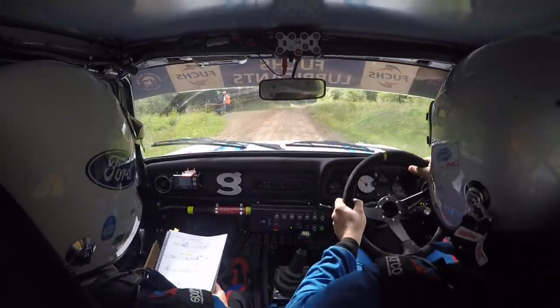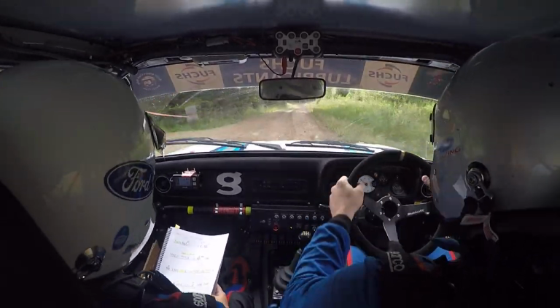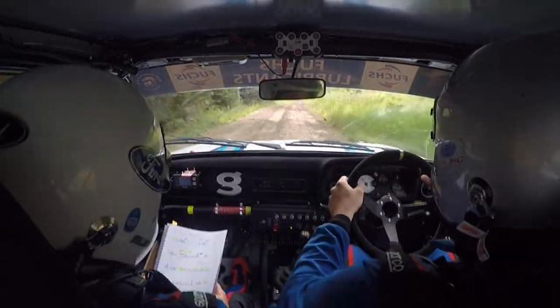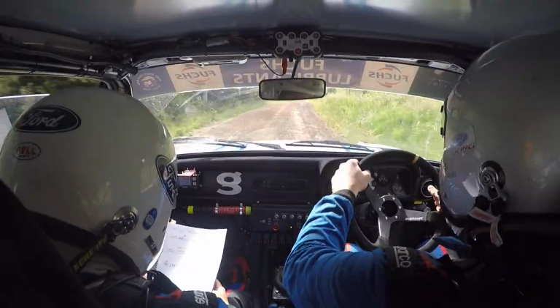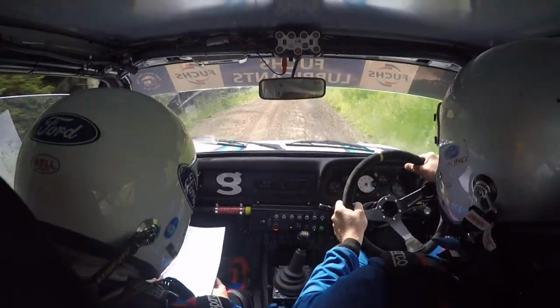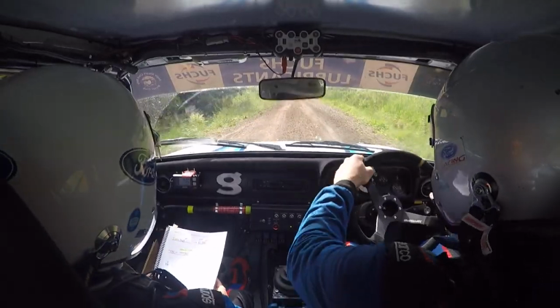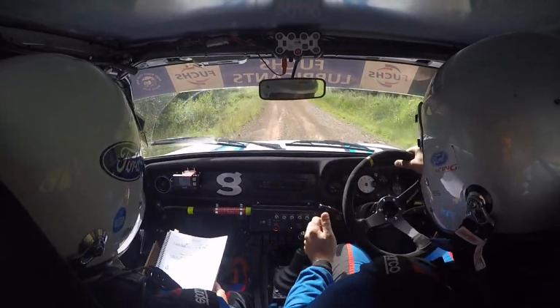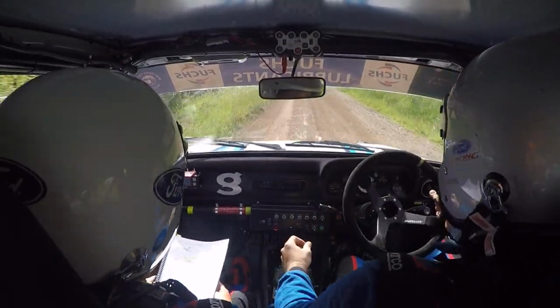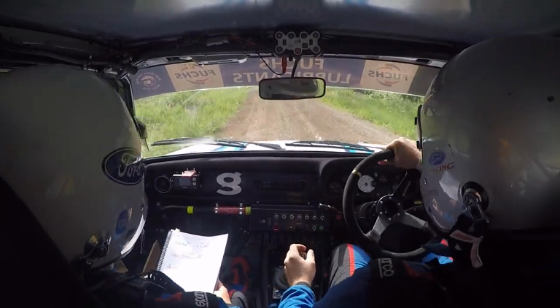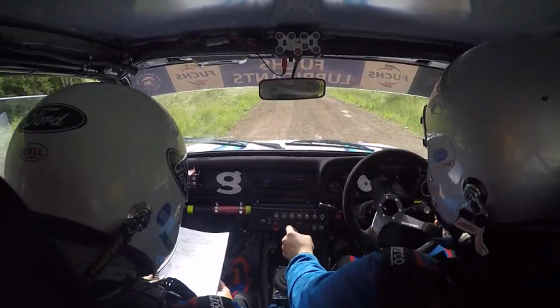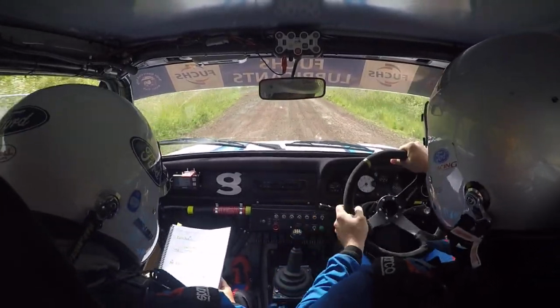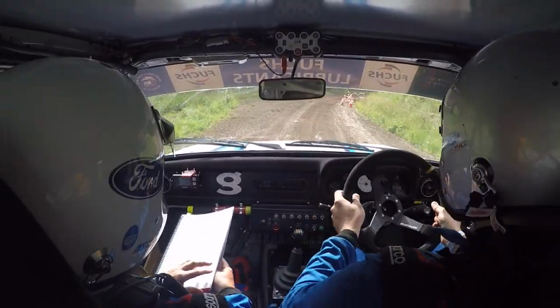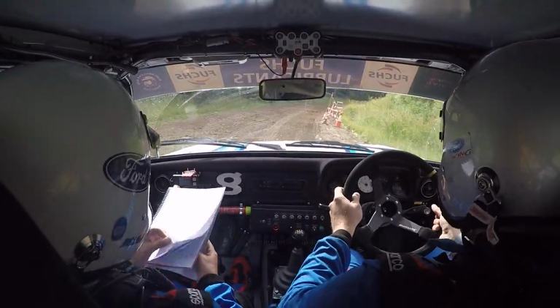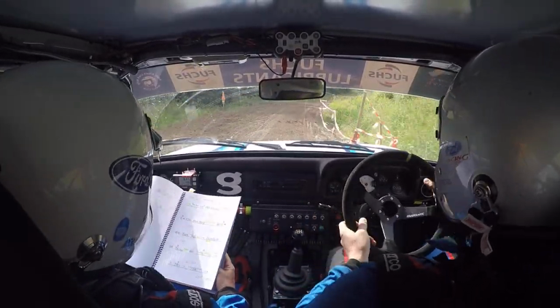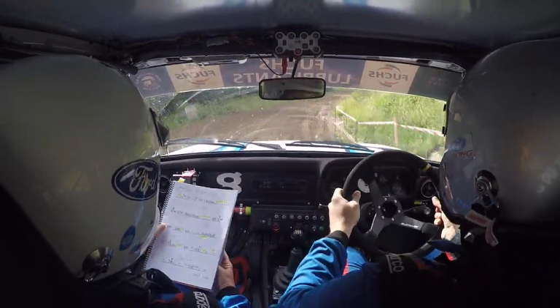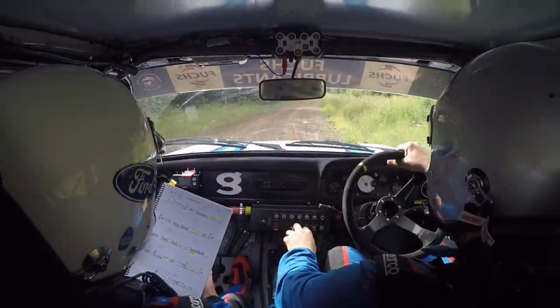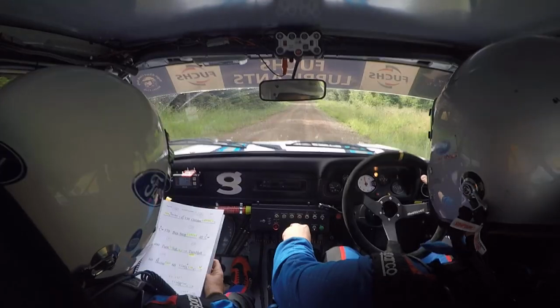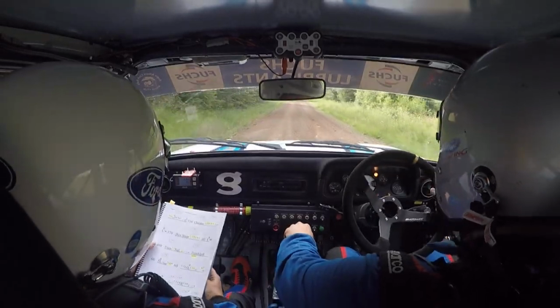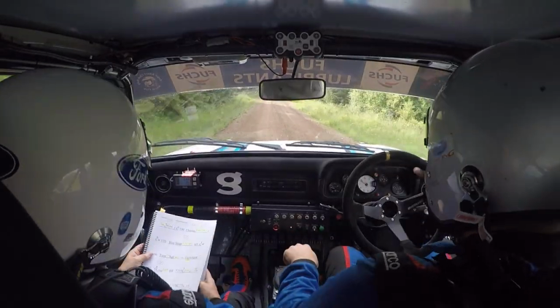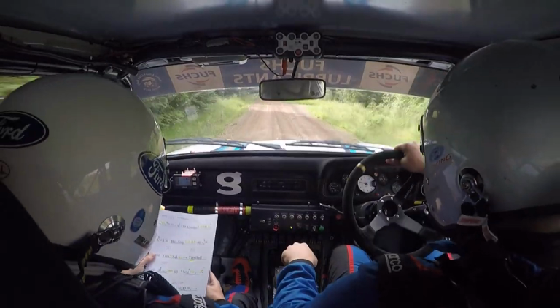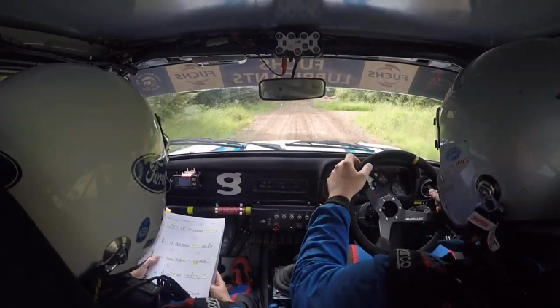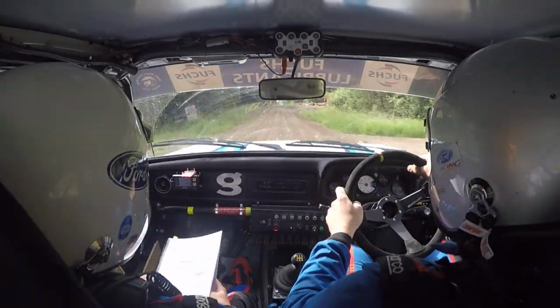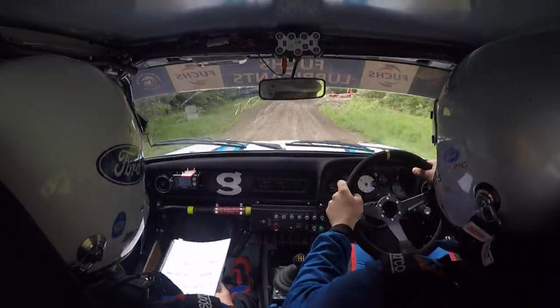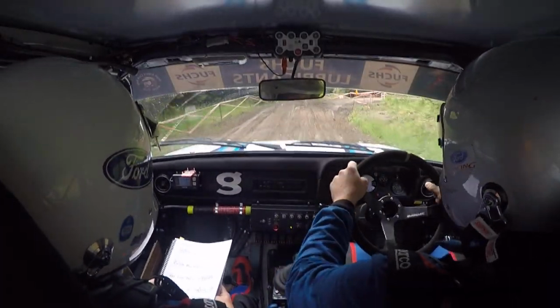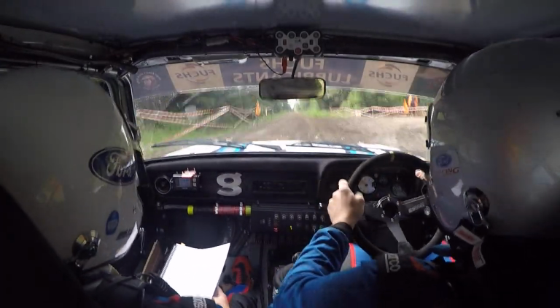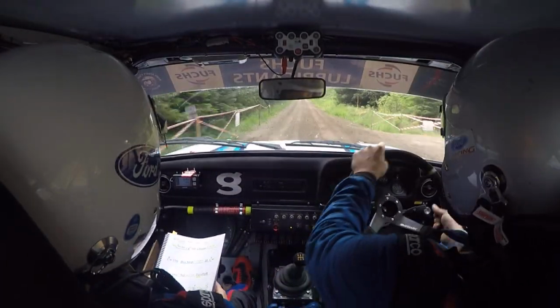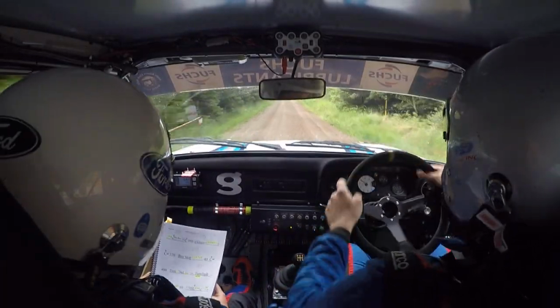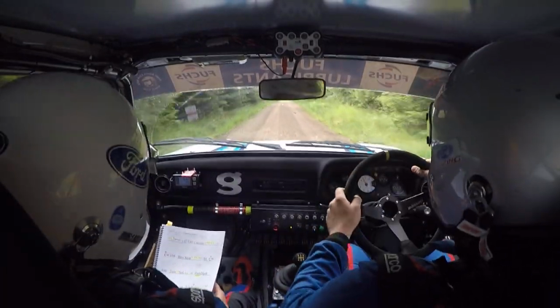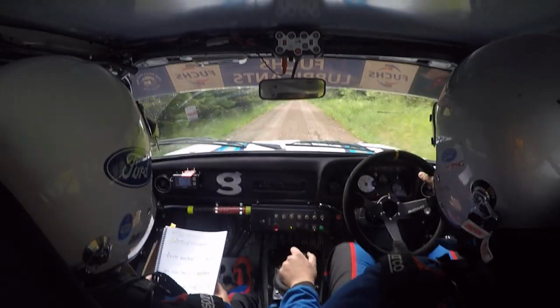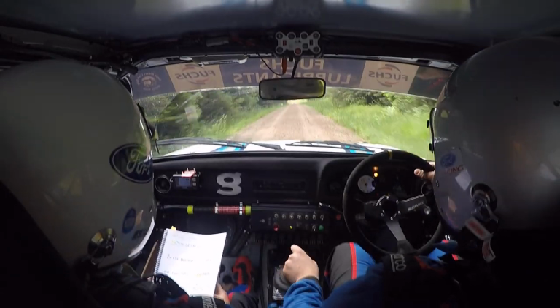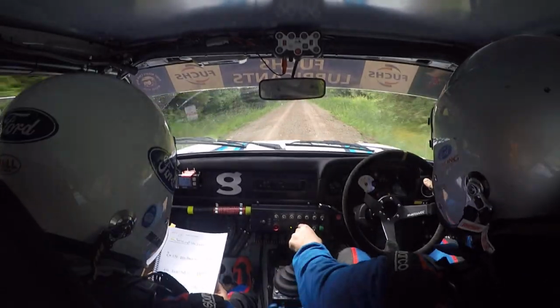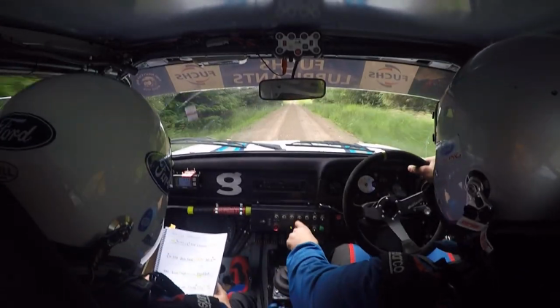3 right plus at the tape in, 100. Middle, over junction, and past crest, flat crest. 3 right, 330. Chicane, left entry.